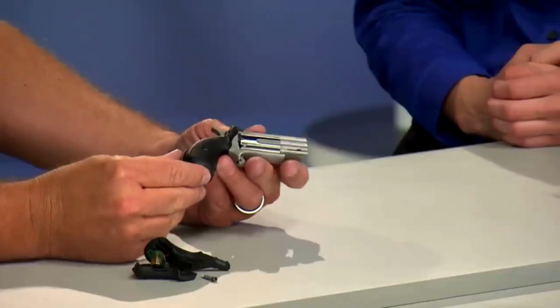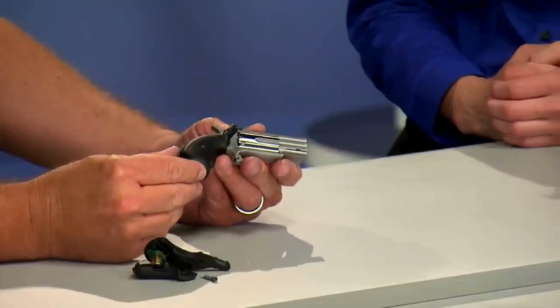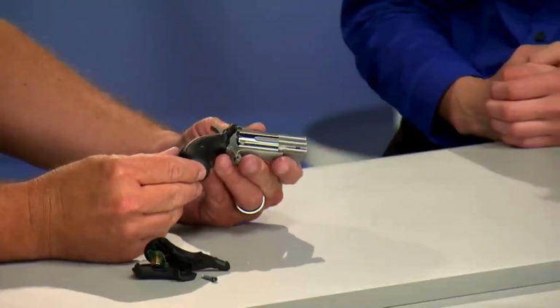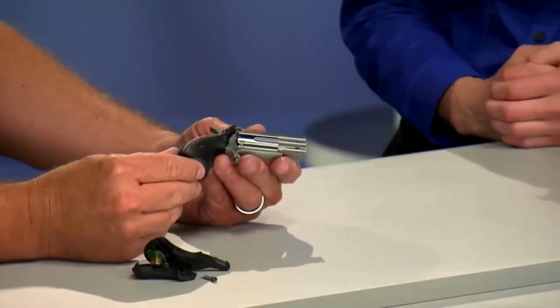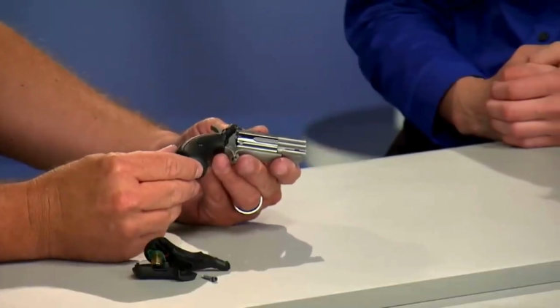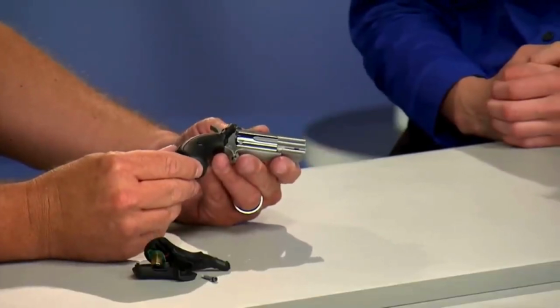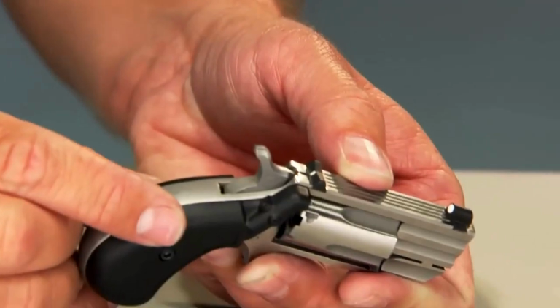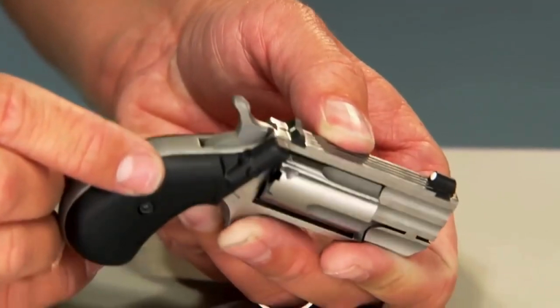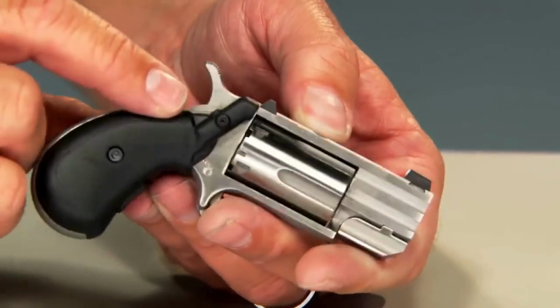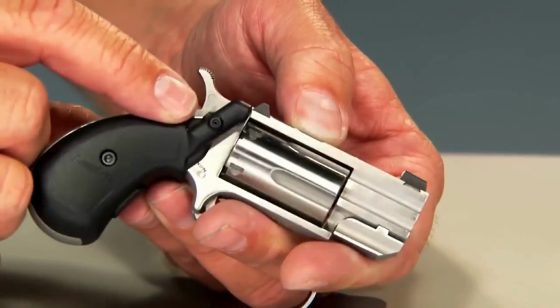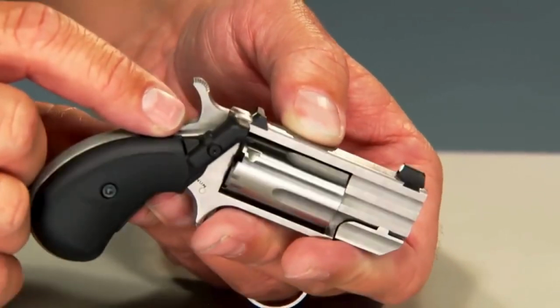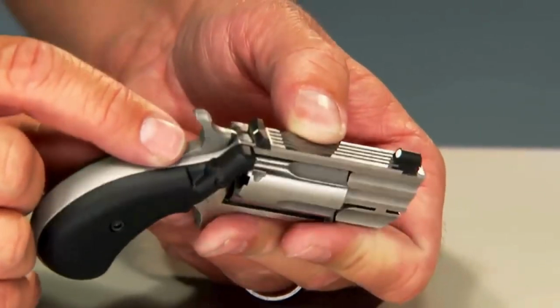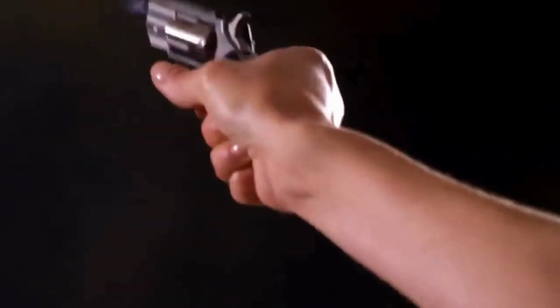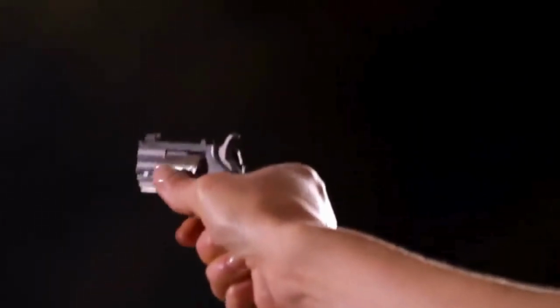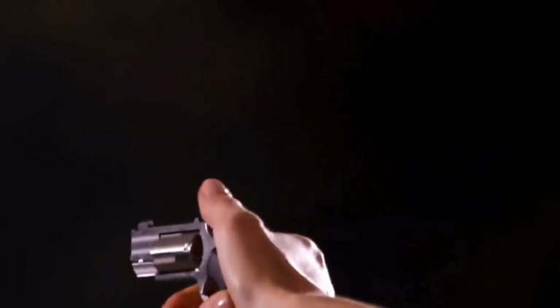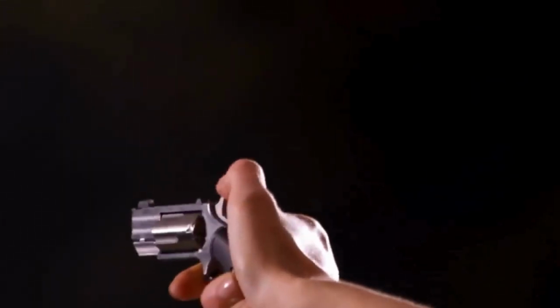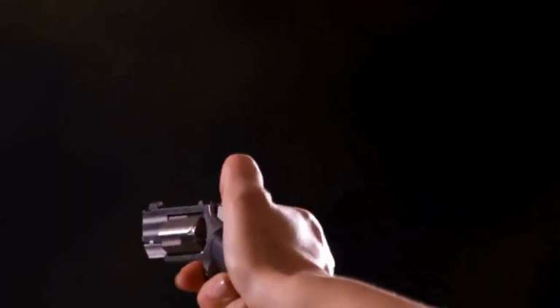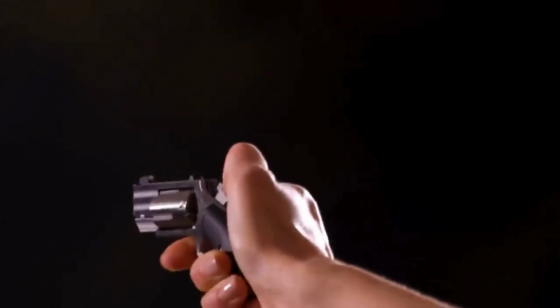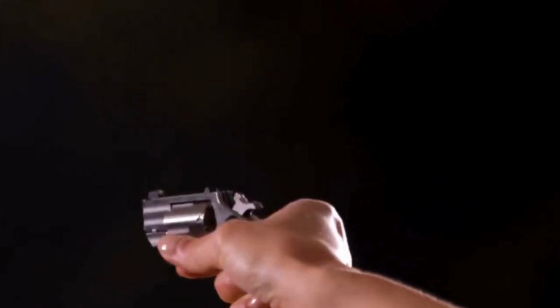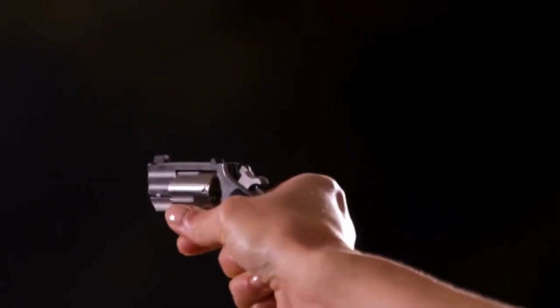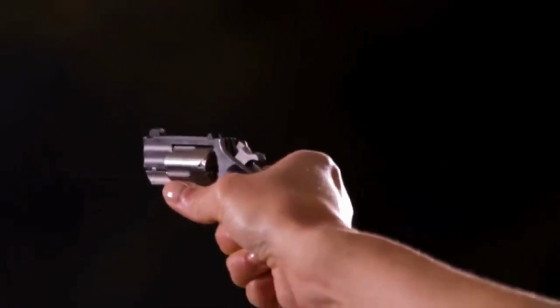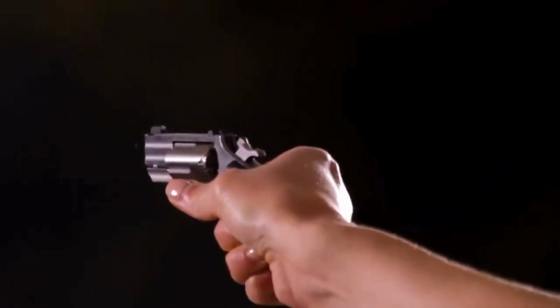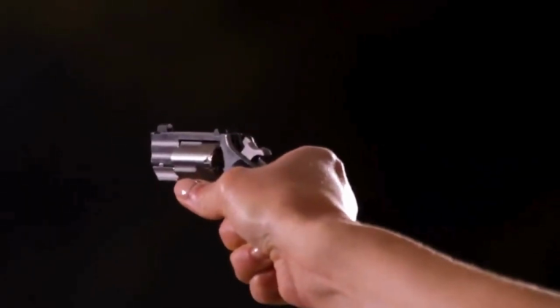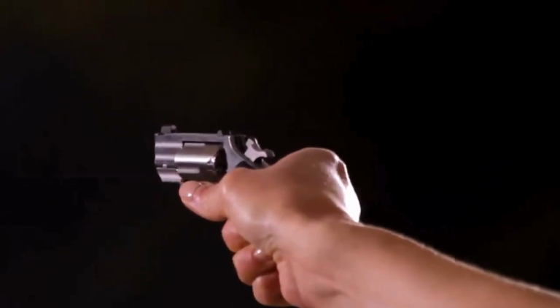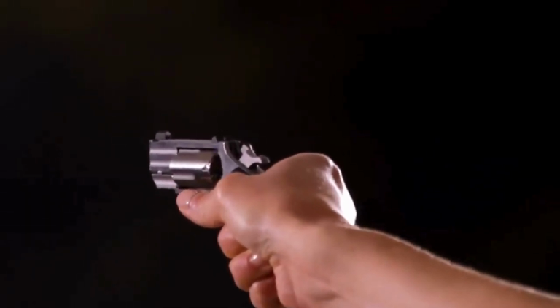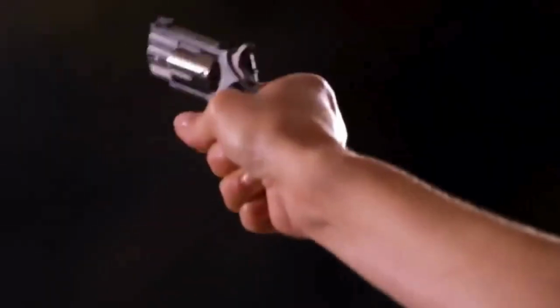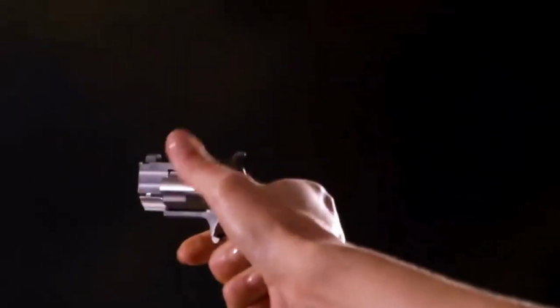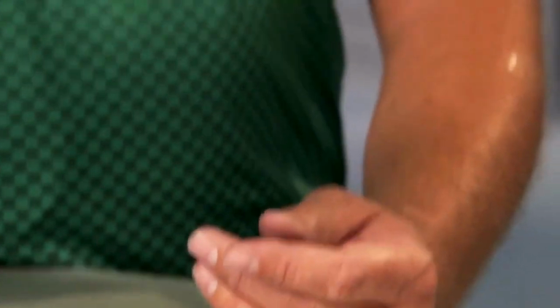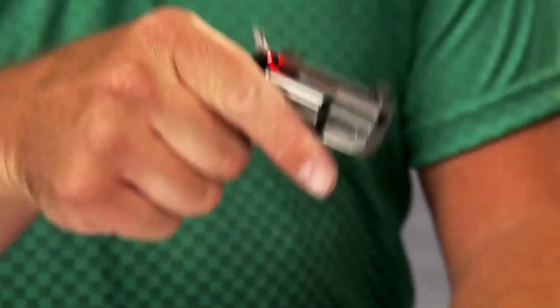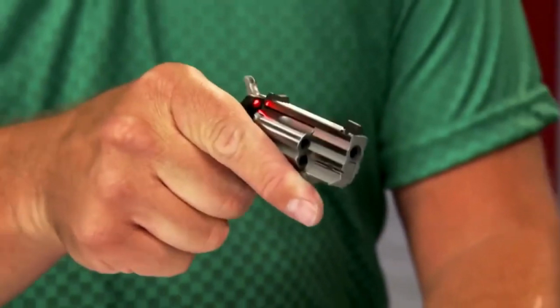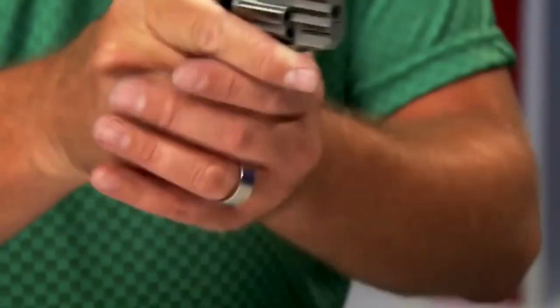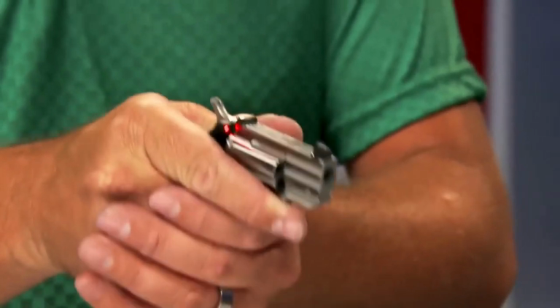The laser is grip-activated, responding seamlessly when you hold the firearm in a shooting position — talk about intuitive. Have a reliable defender that fits snugly into your backpack or wherever you need it, ready to safeguard you wherever life takes you.